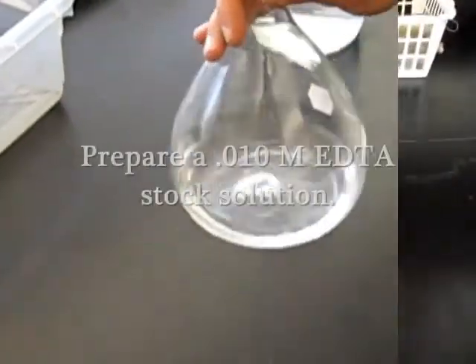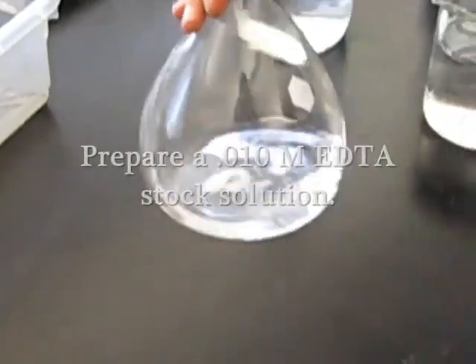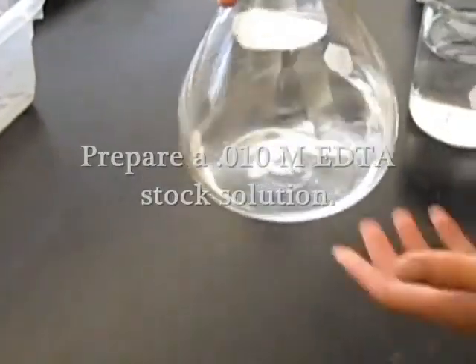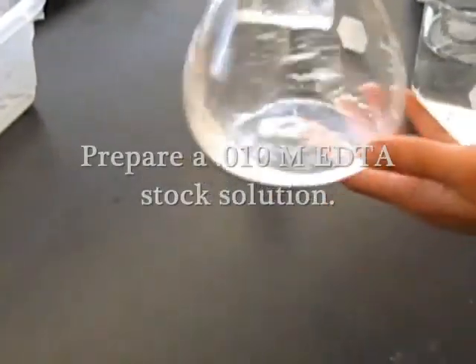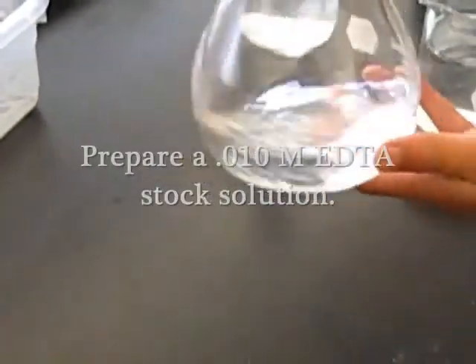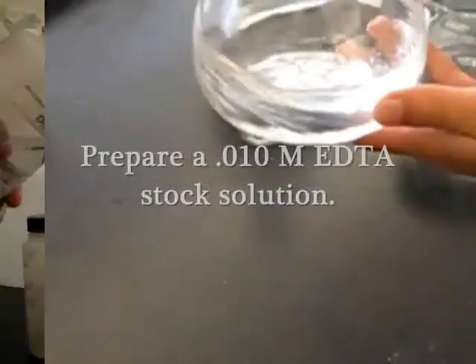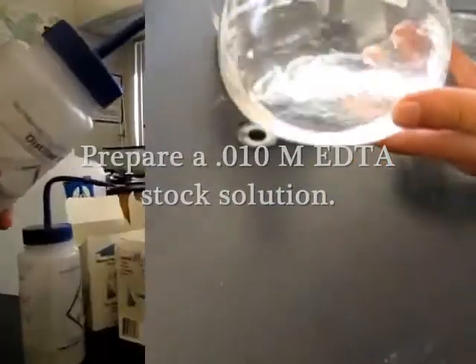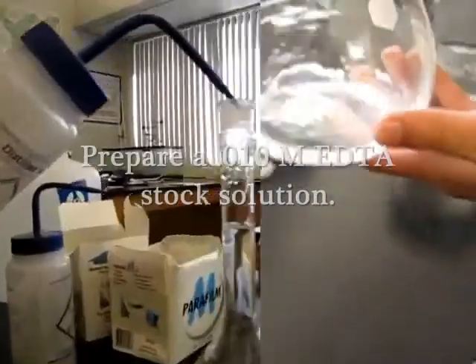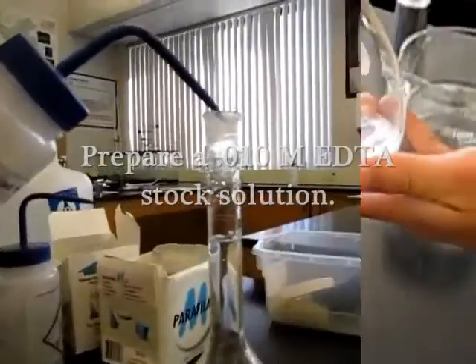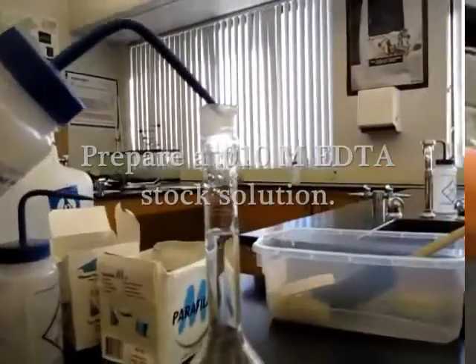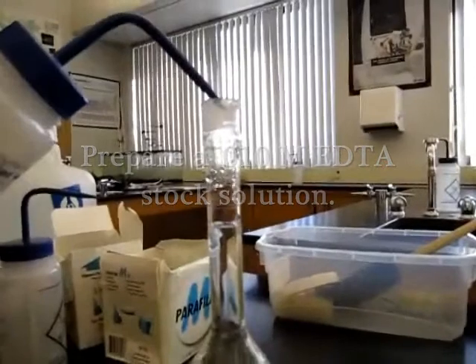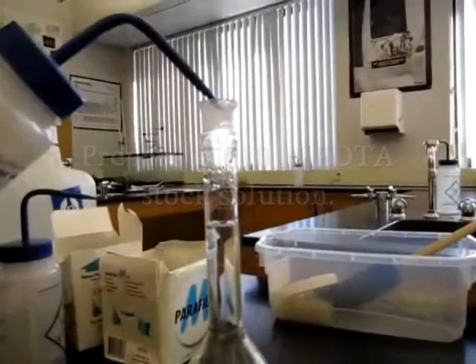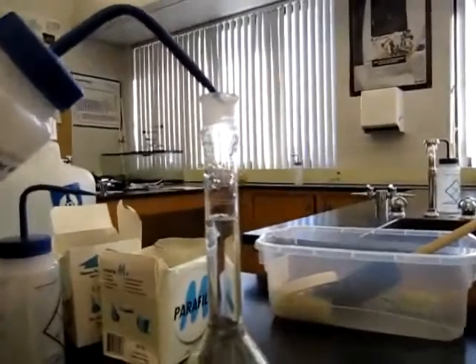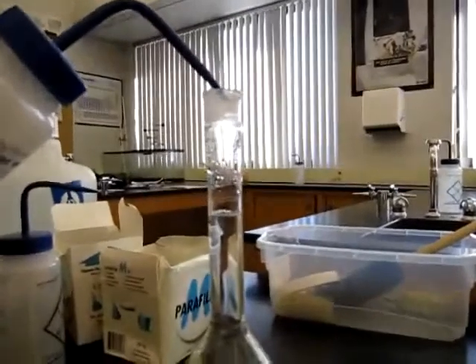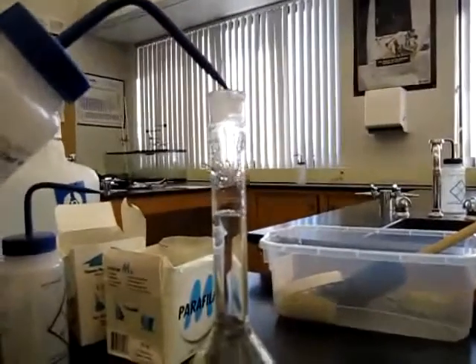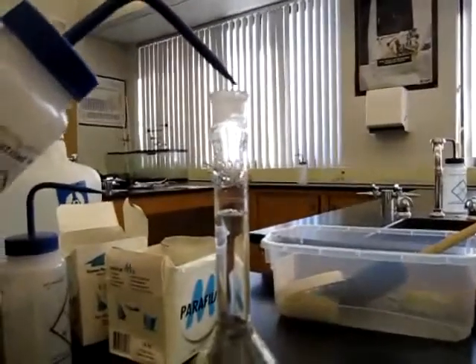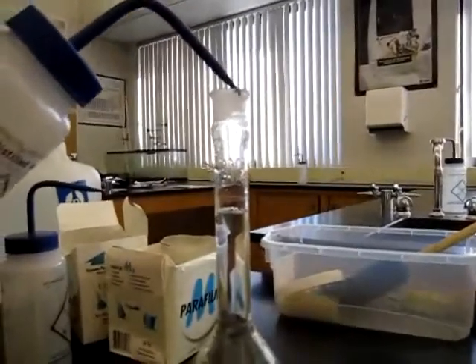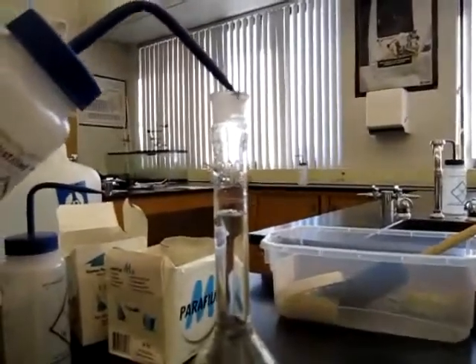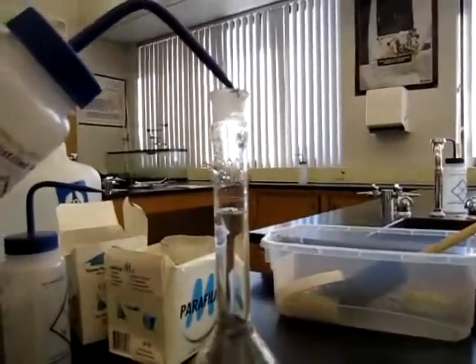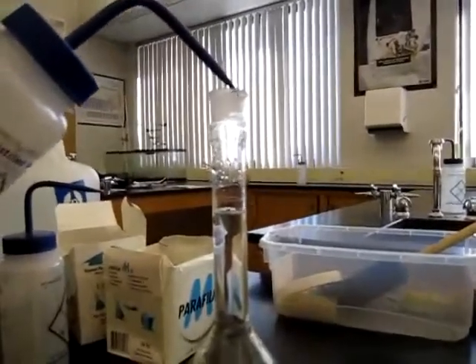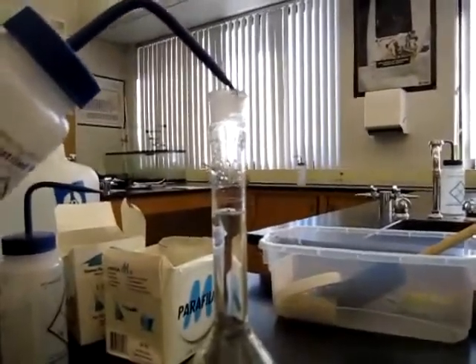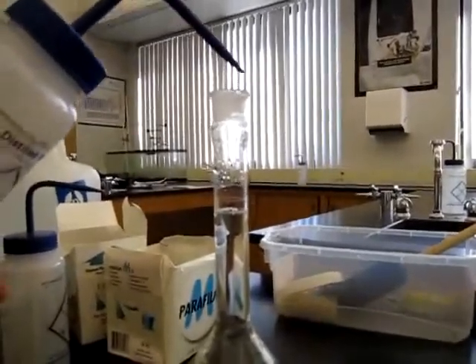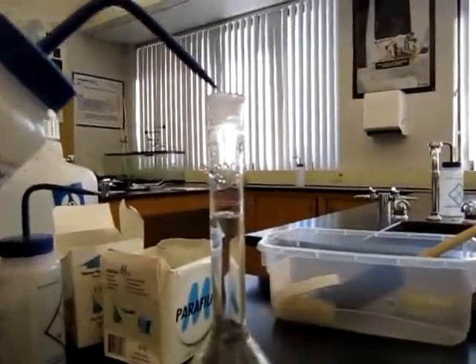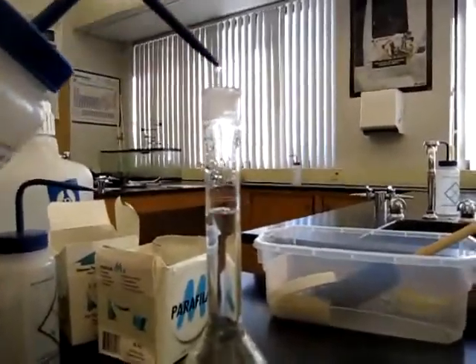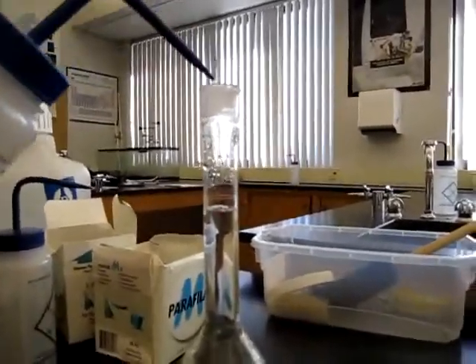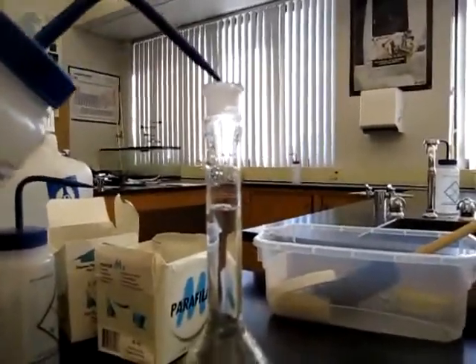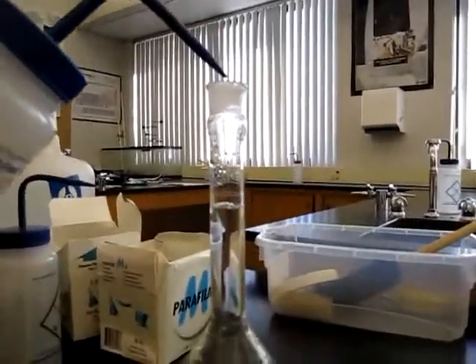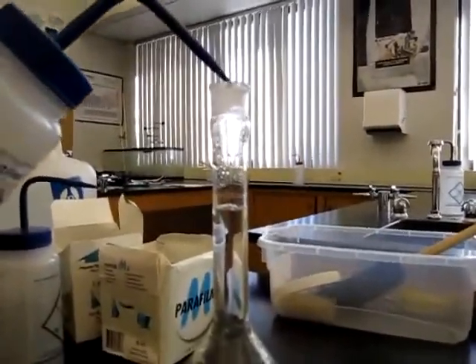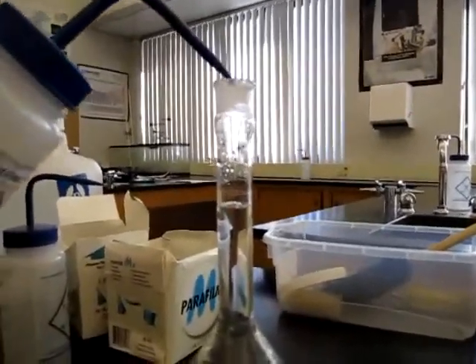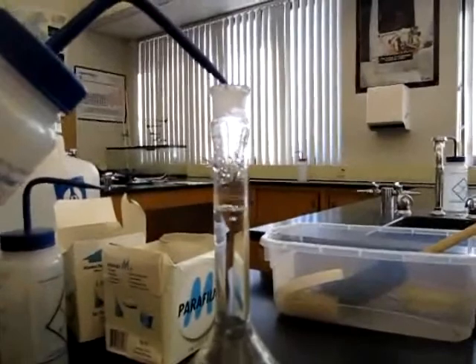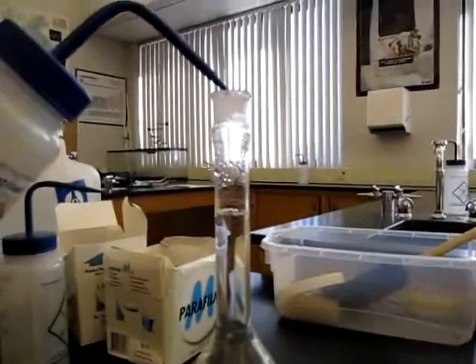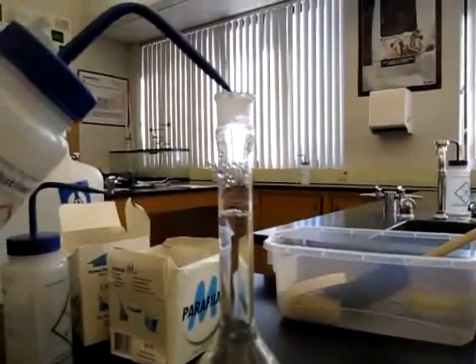Prepare a 0.010 molar EDTA stock solution by placing the solid in a 1-liter volumetric flask and diluting to the etch mark.